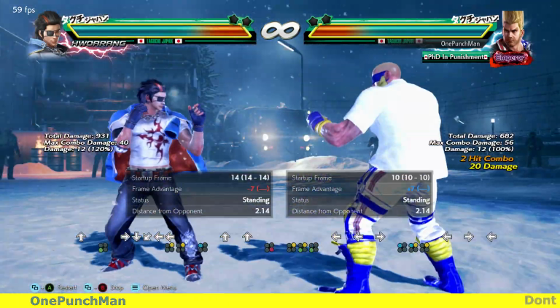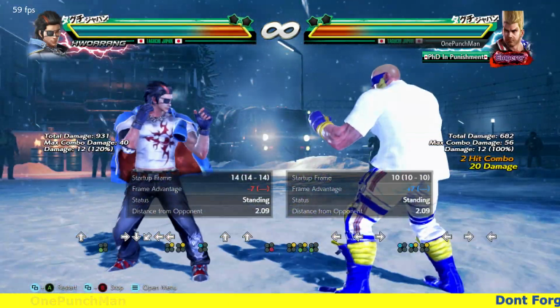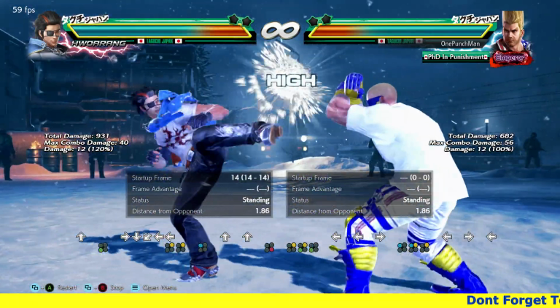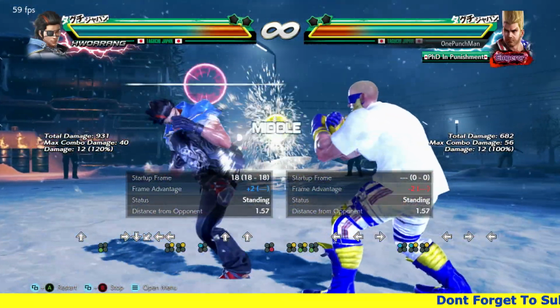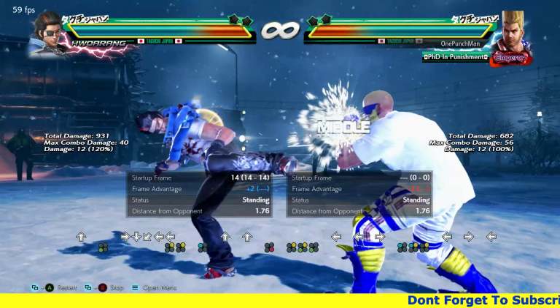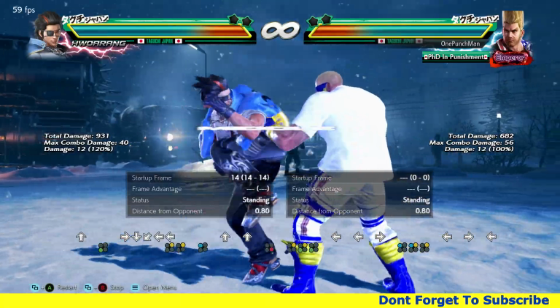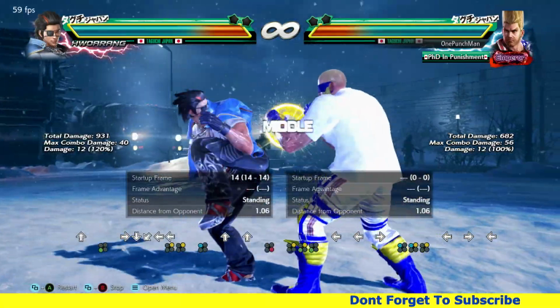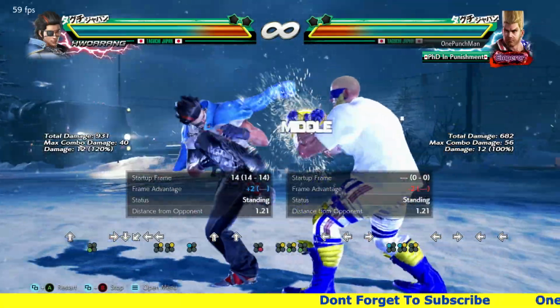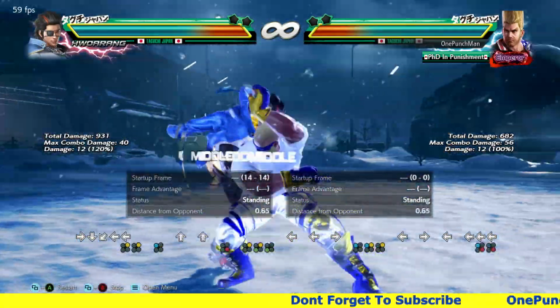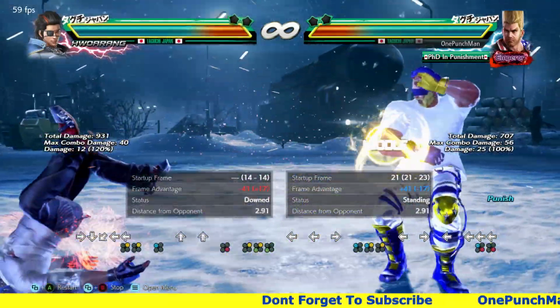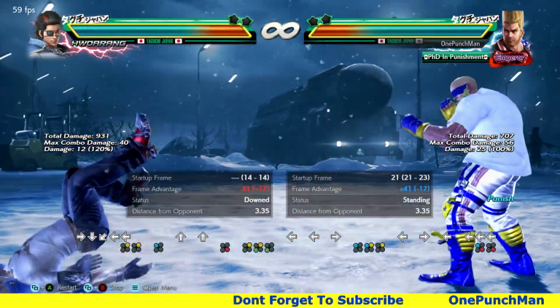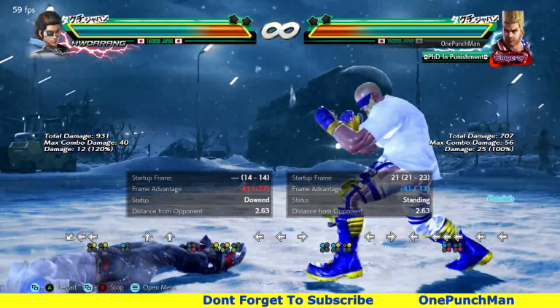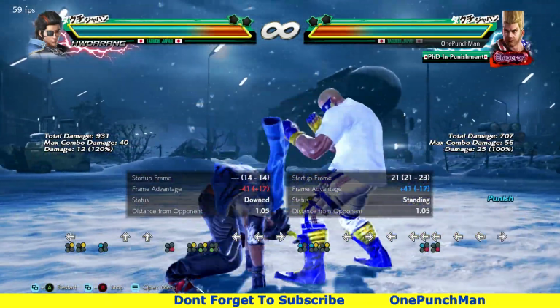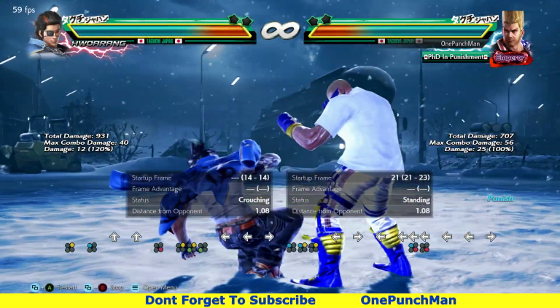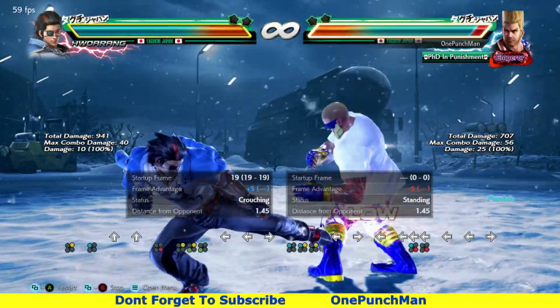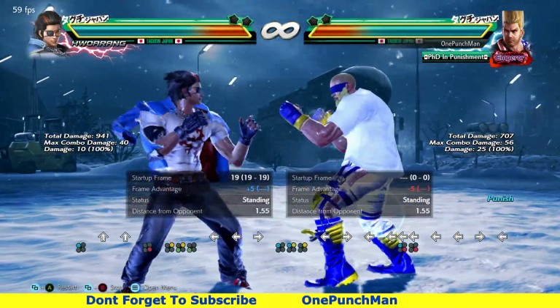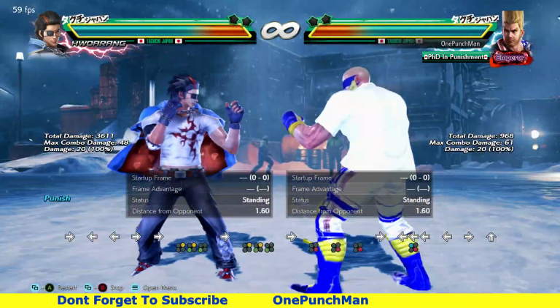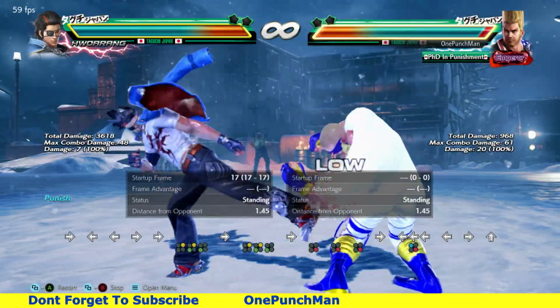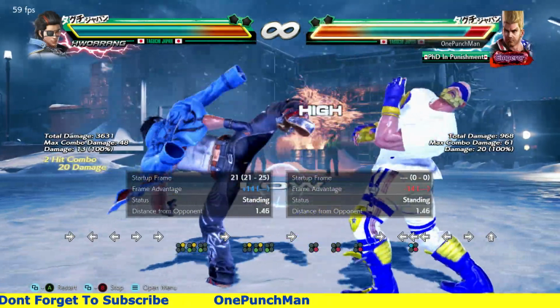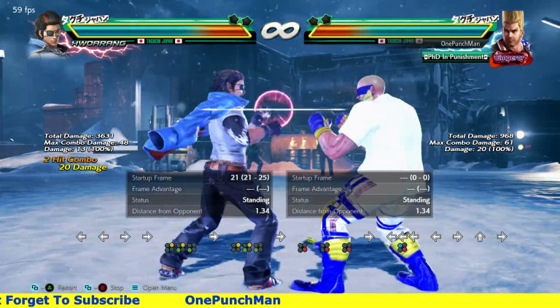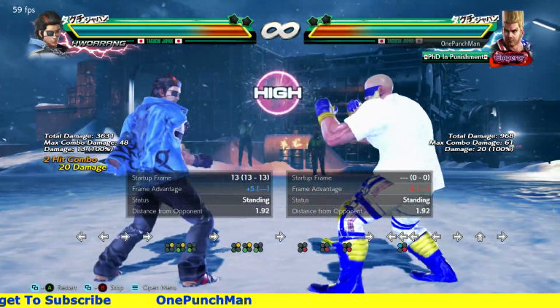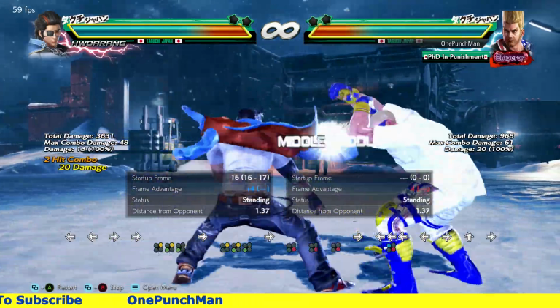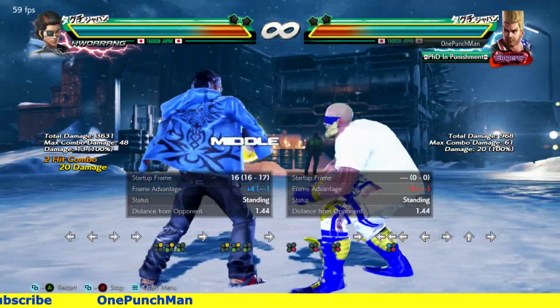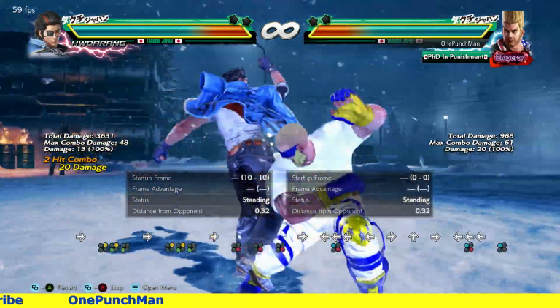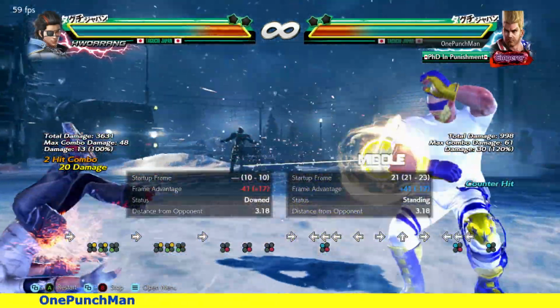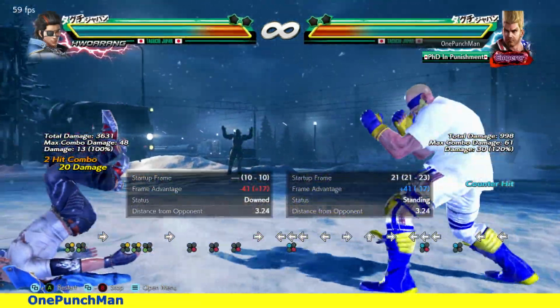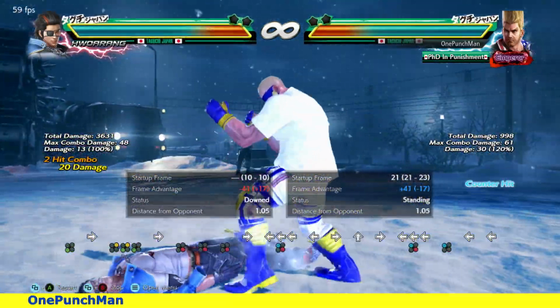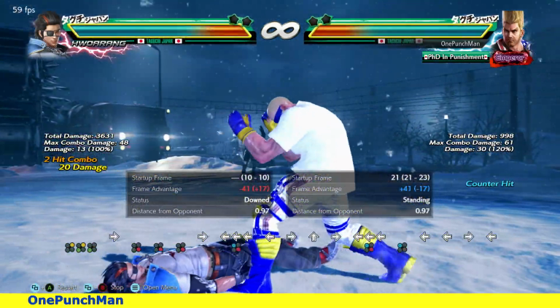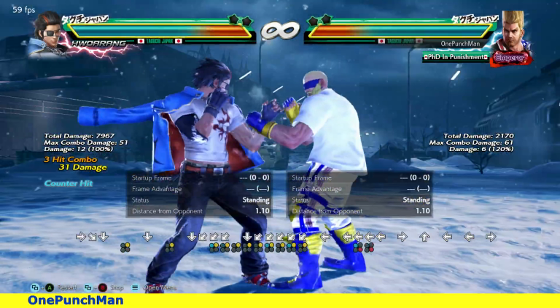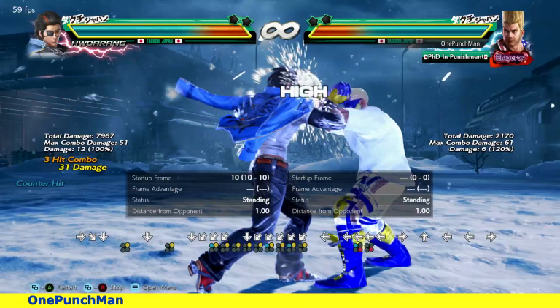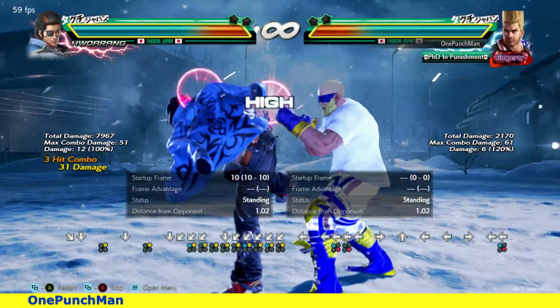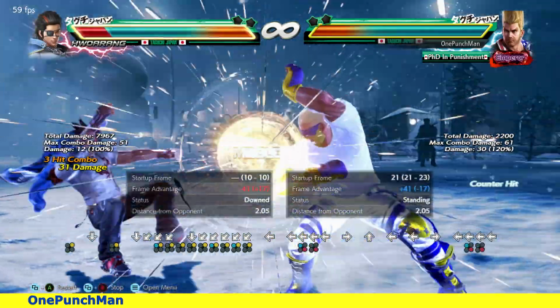The second thing to keep in mind is forward 1+4. That's the best pressure-breaking move — it works about 80% of the time in those kinds of situations, except for oki situations.